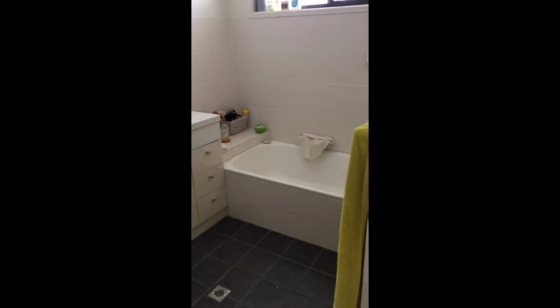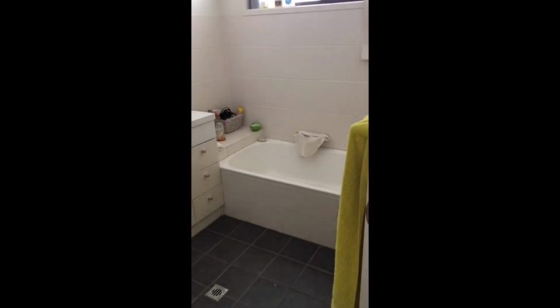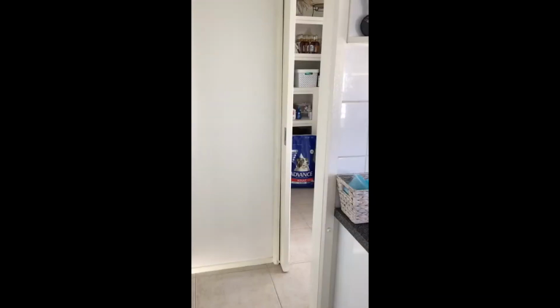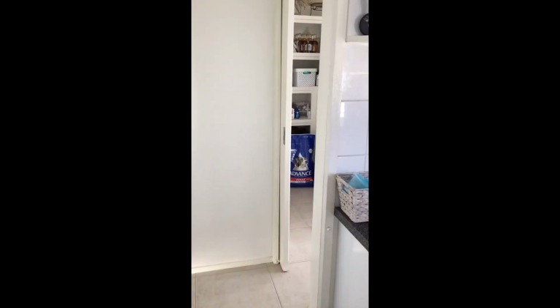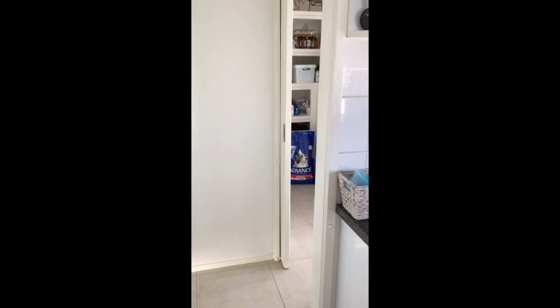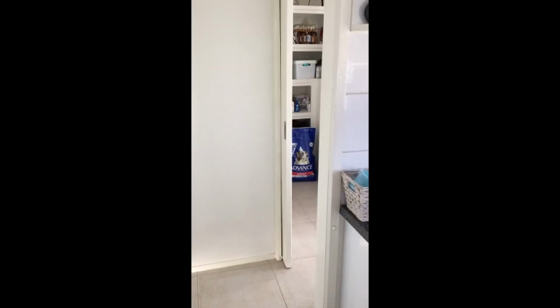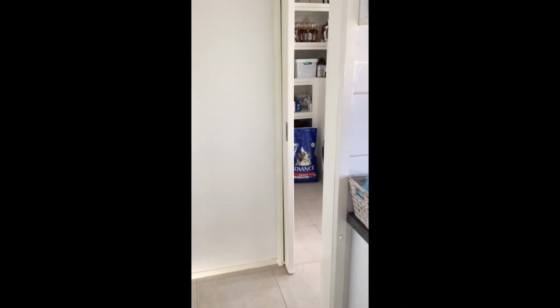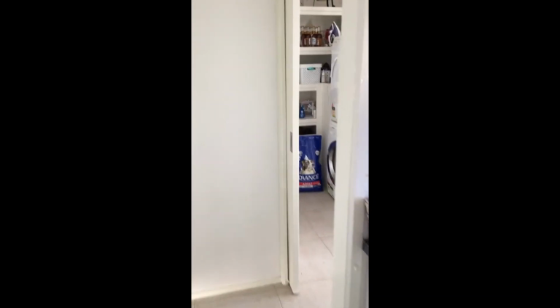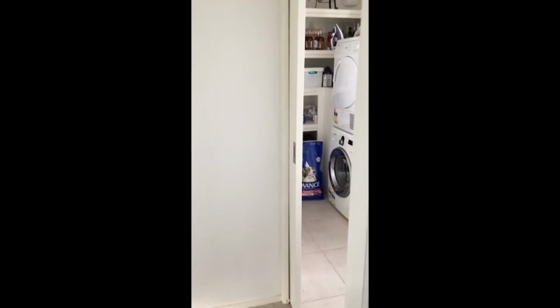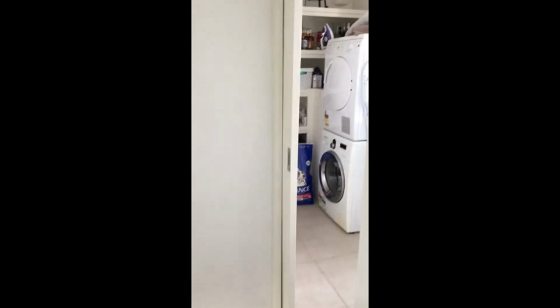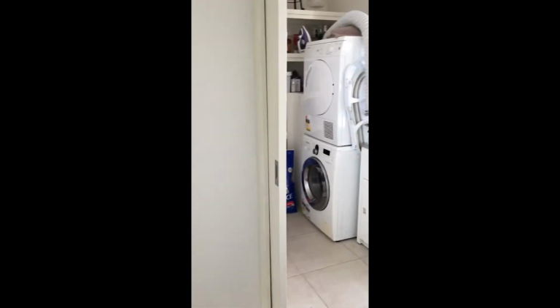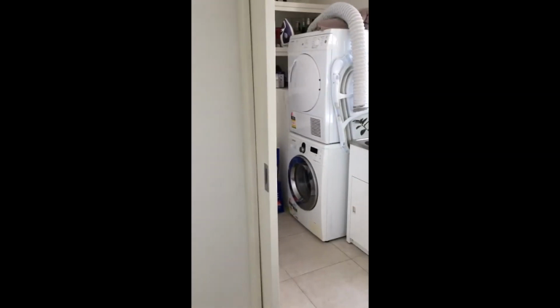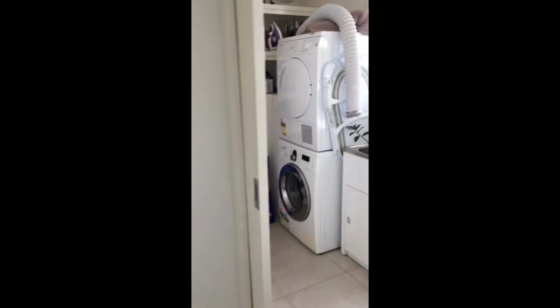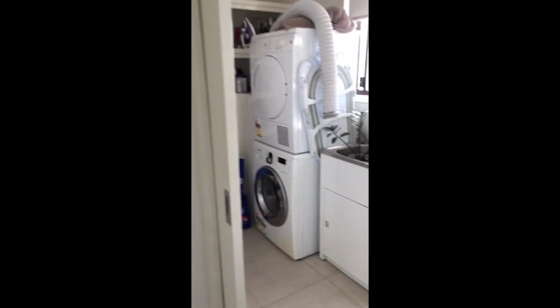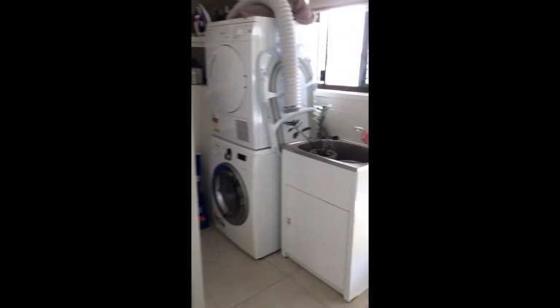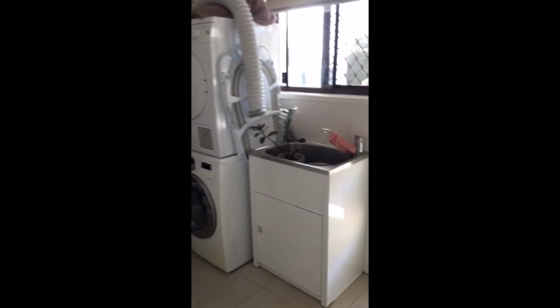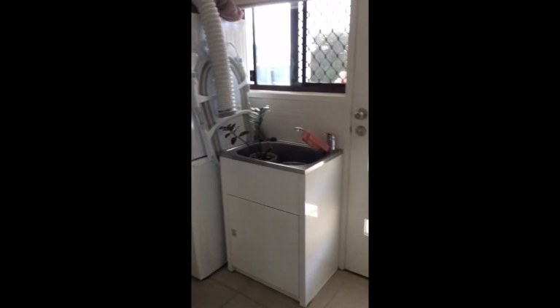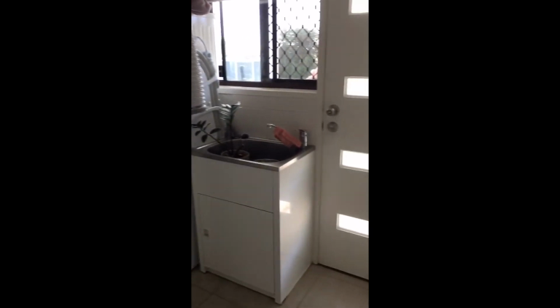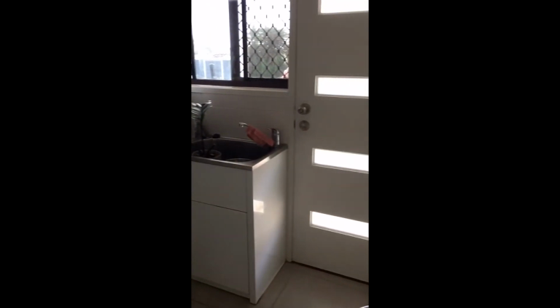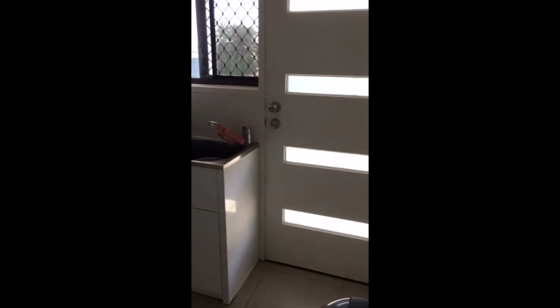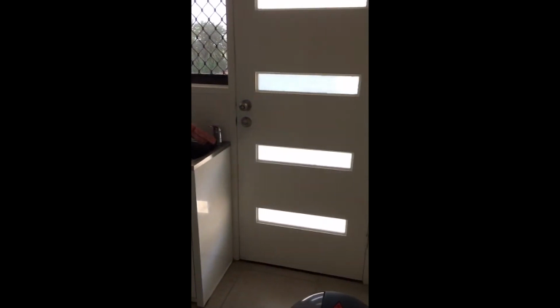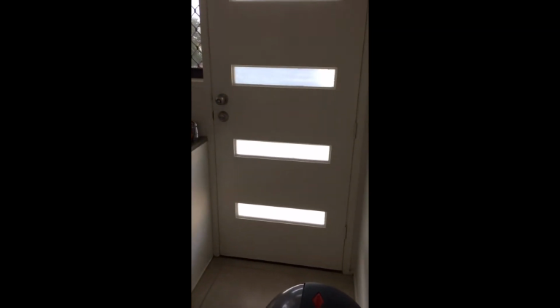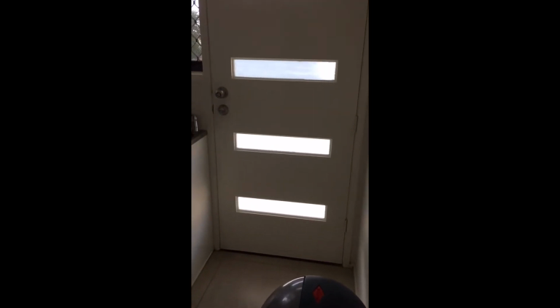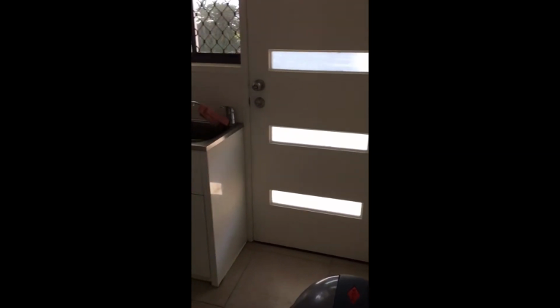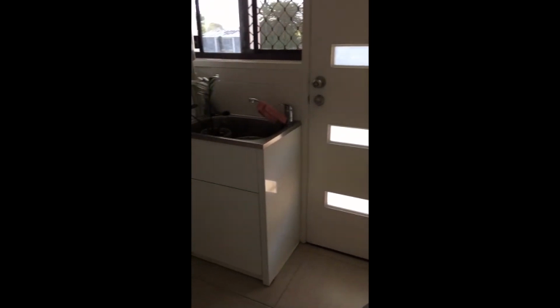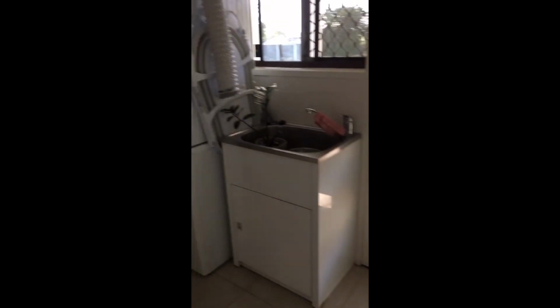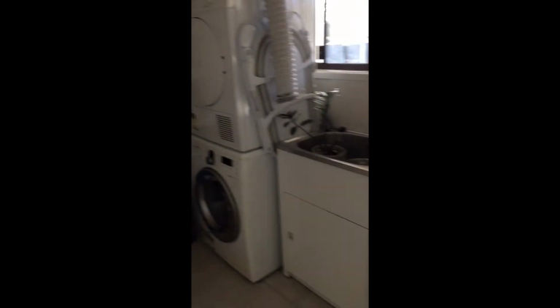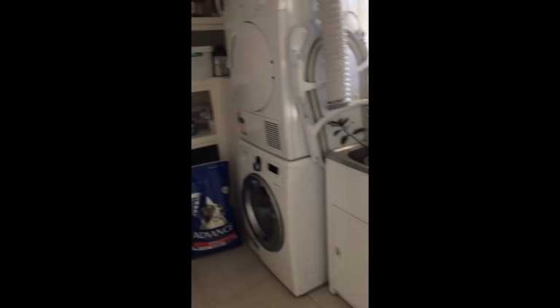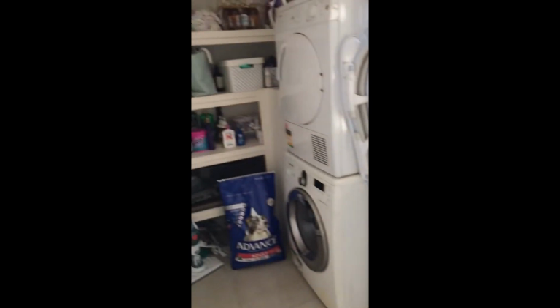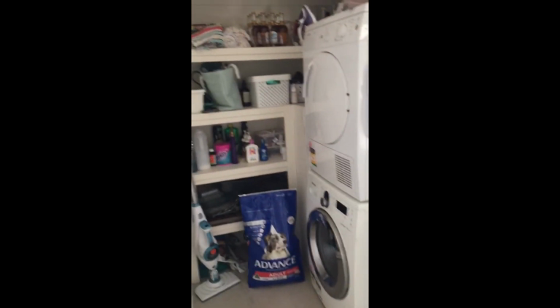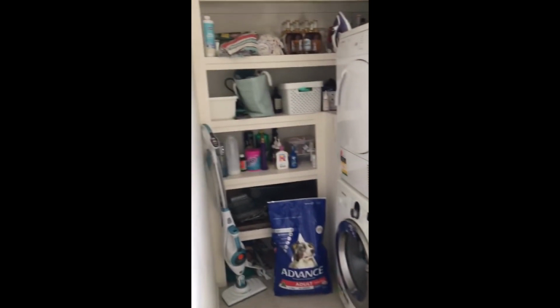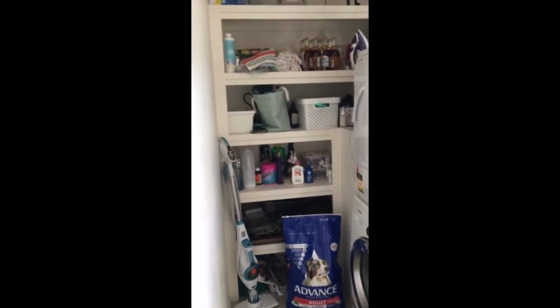Coming into the laundry now. It's got a little bit of storage in the laundry, plus room for both the washing machine and the dryer.